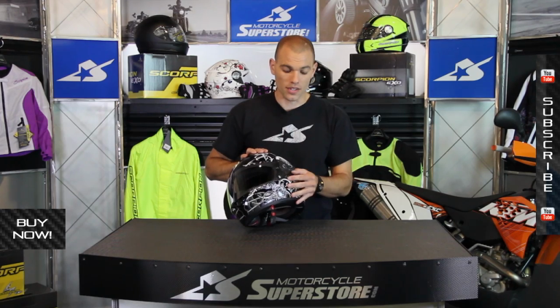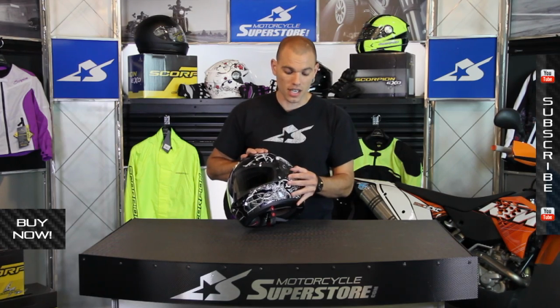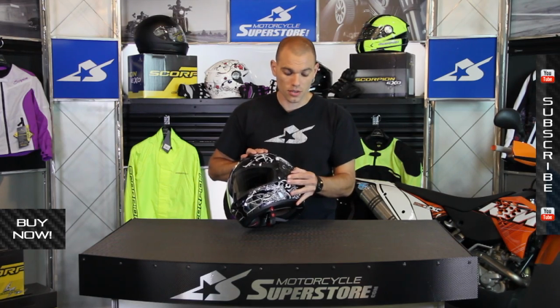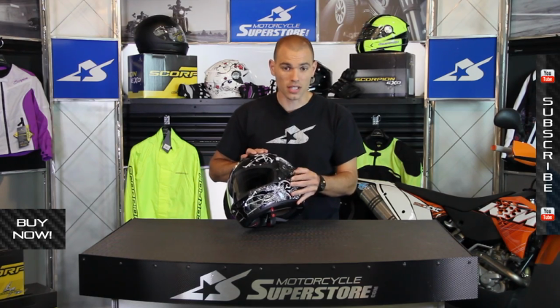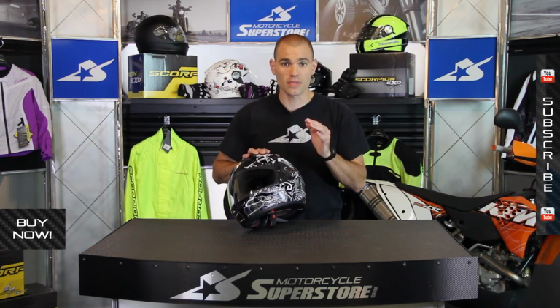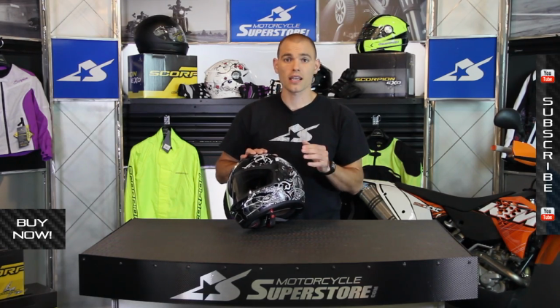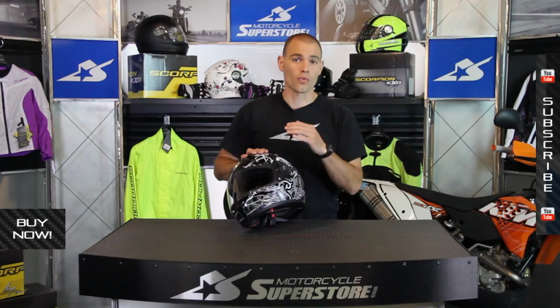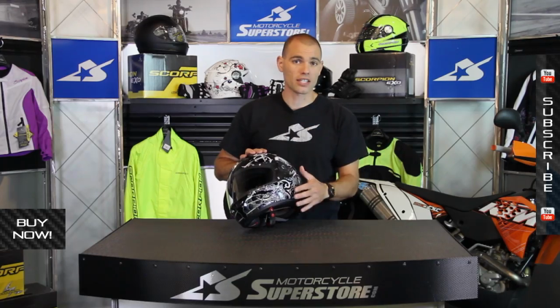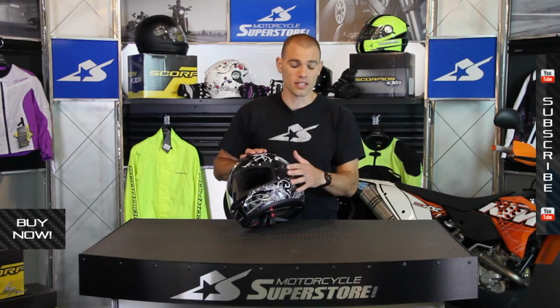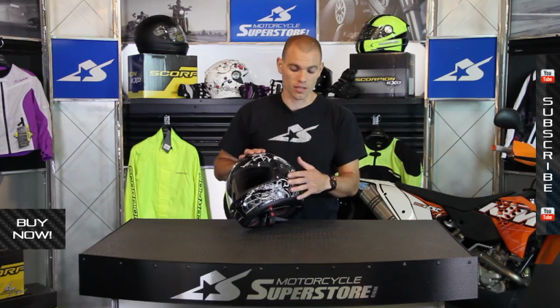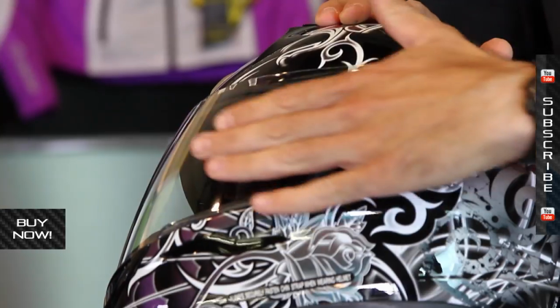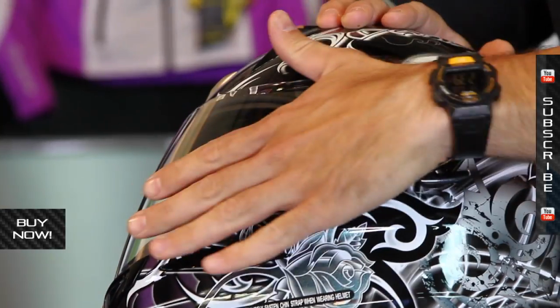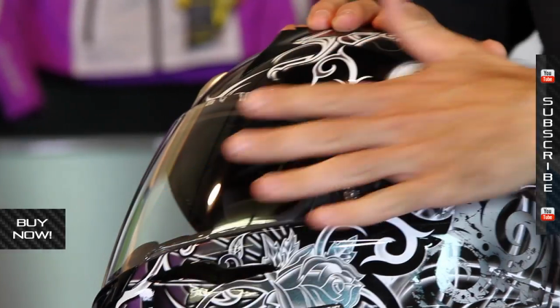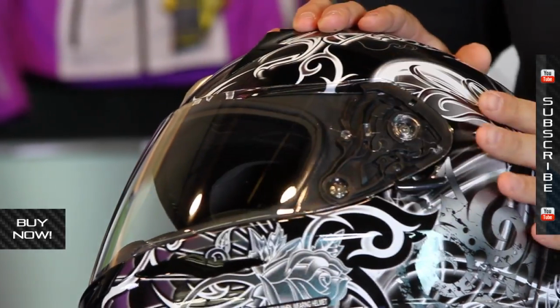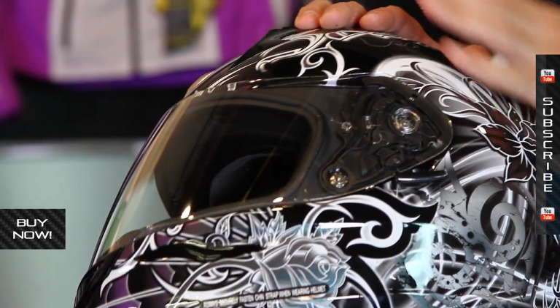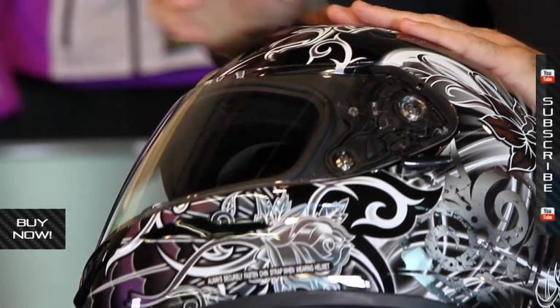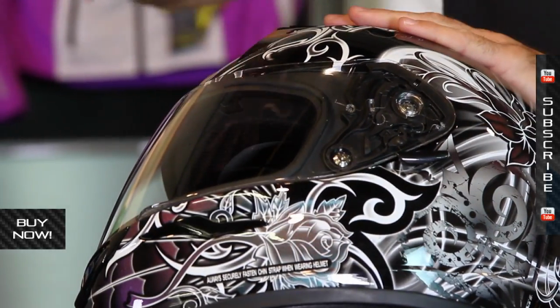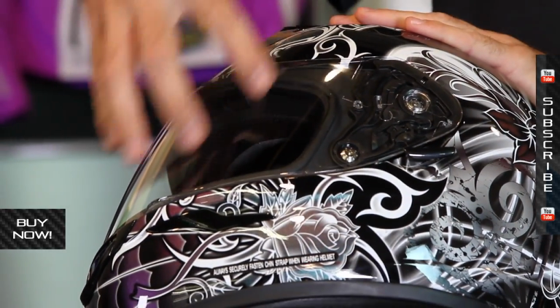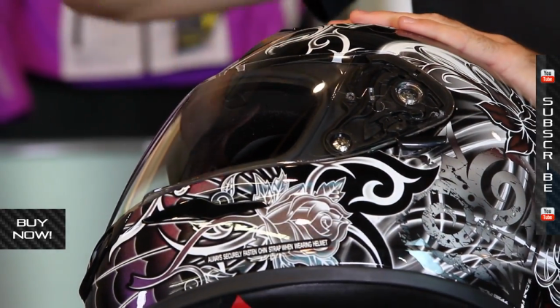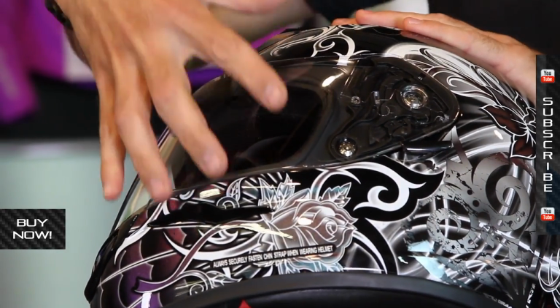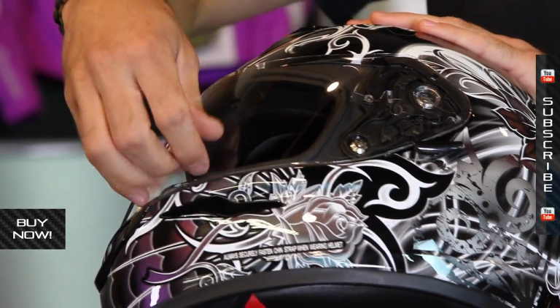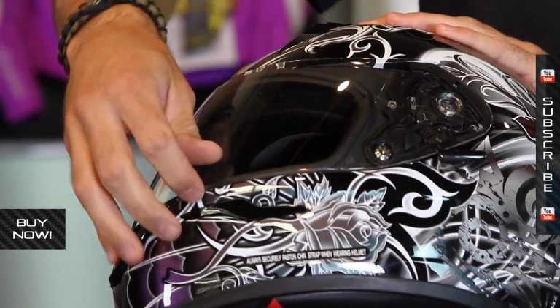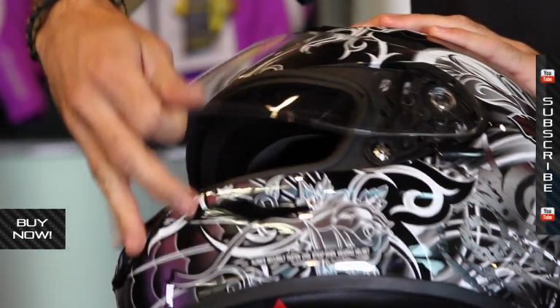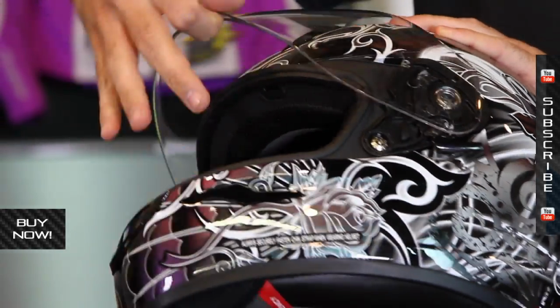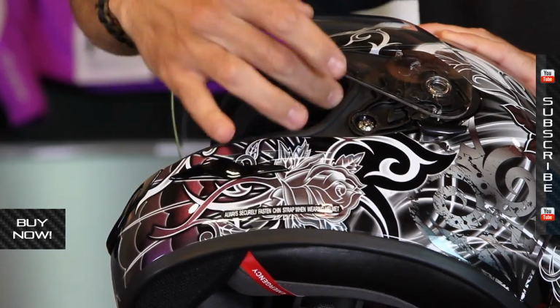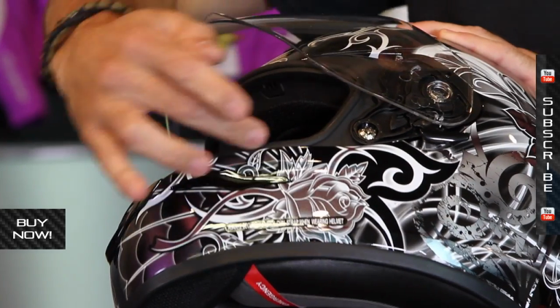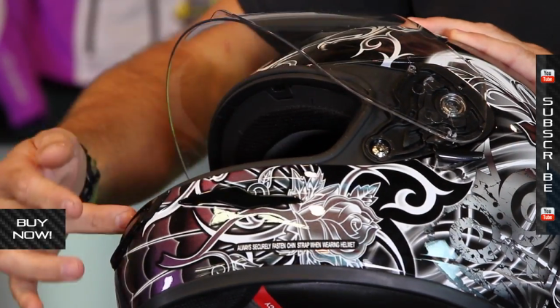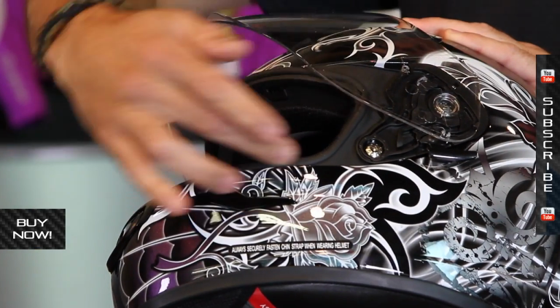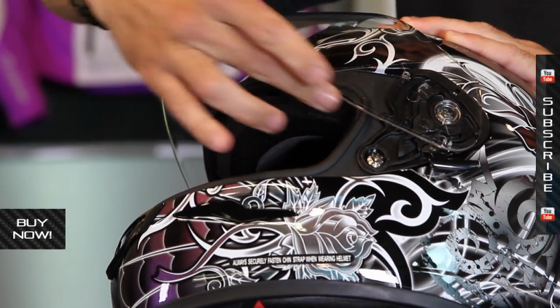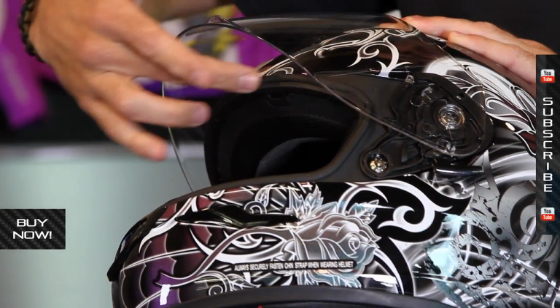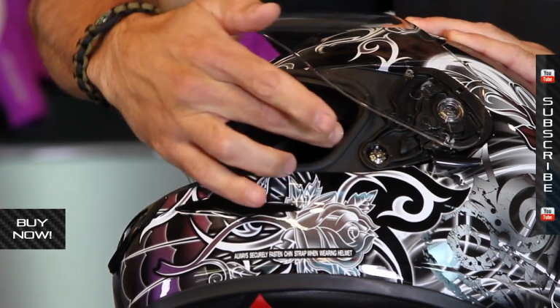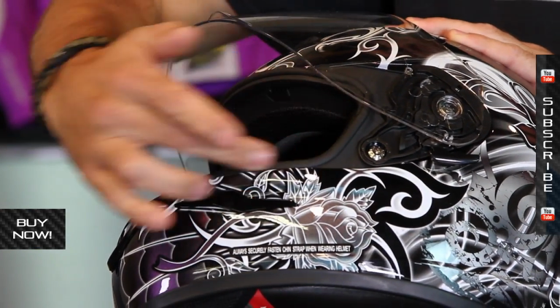This does use the Elliptec ratcheting system, so it's very sleek on the side, and that ratchet sucks it down tight against the face shield liner here — this gasket.